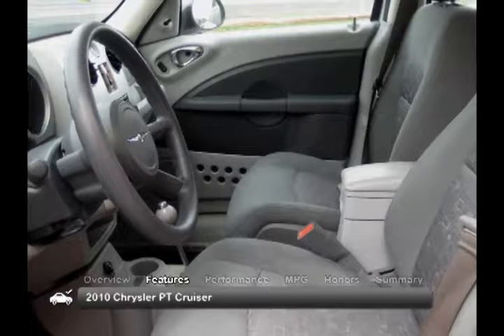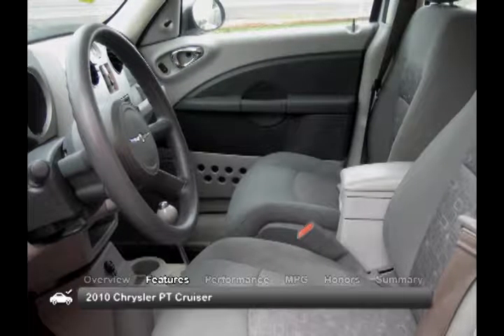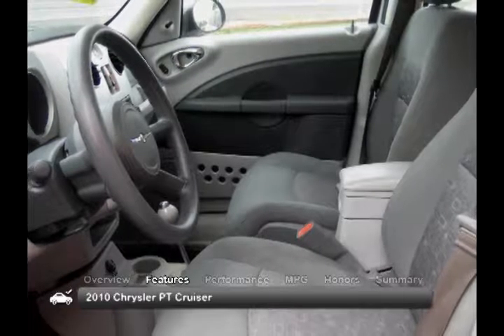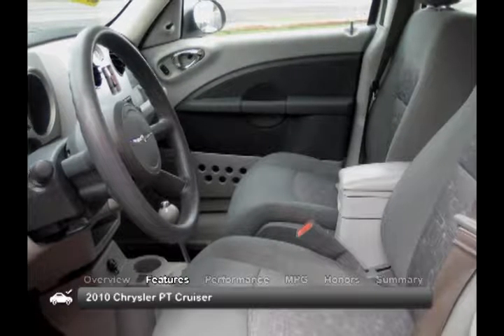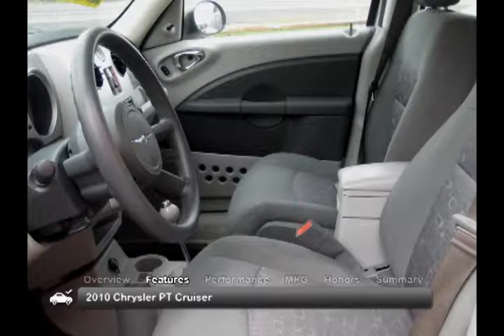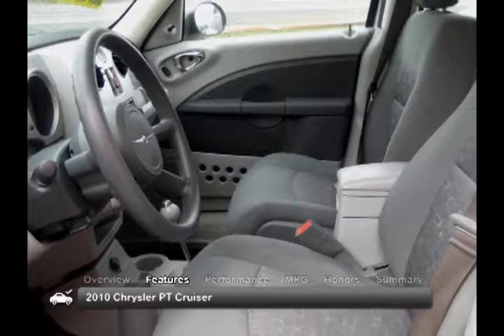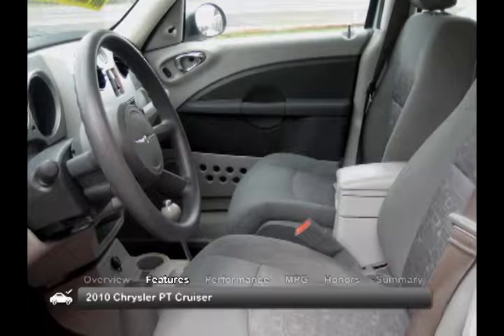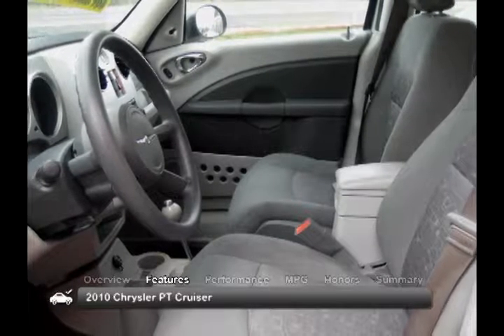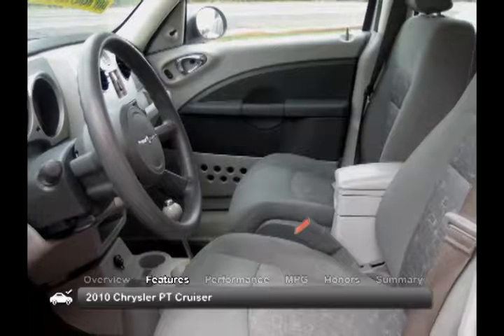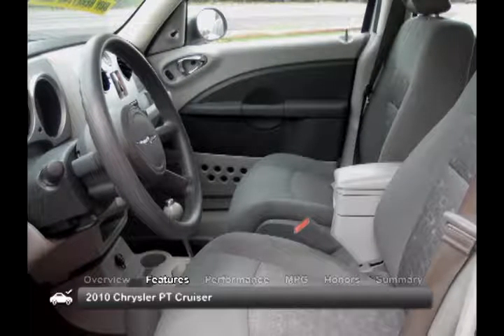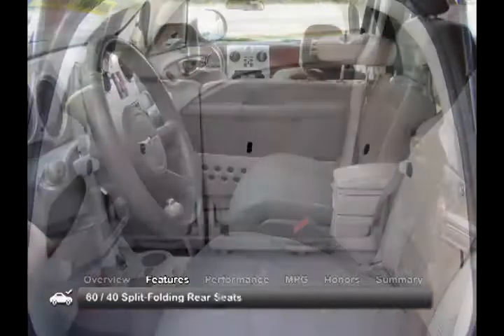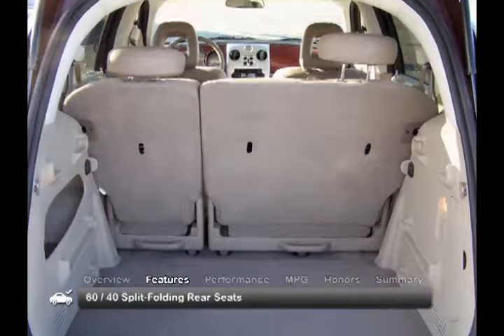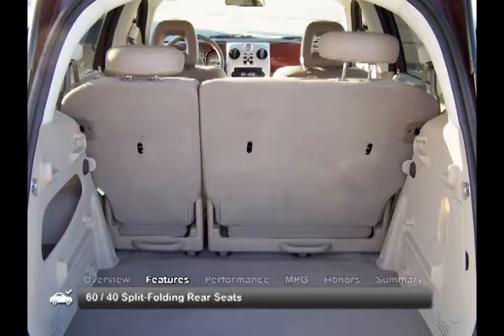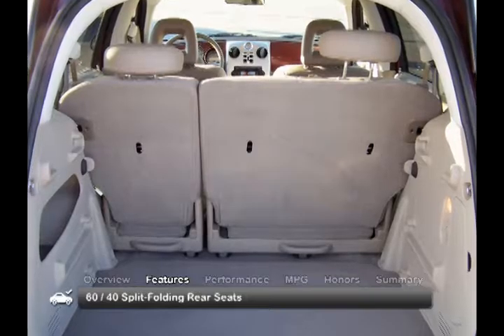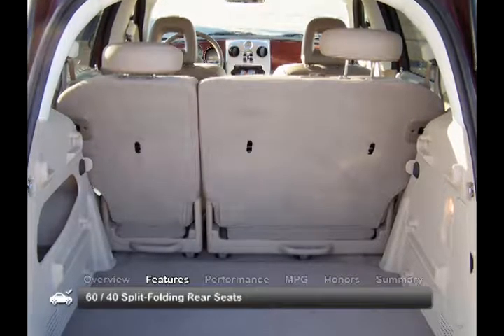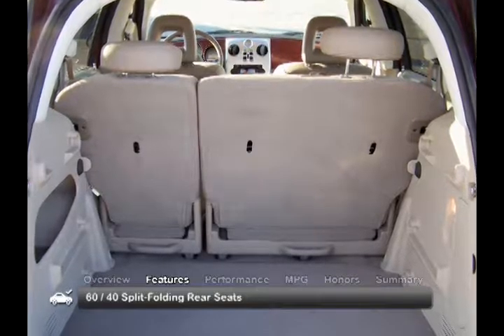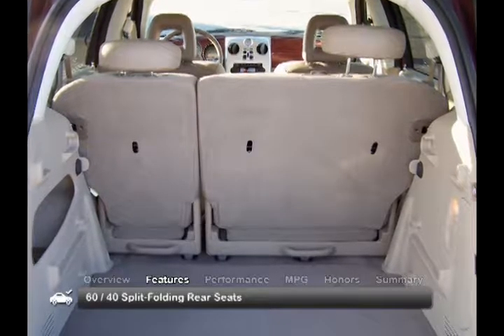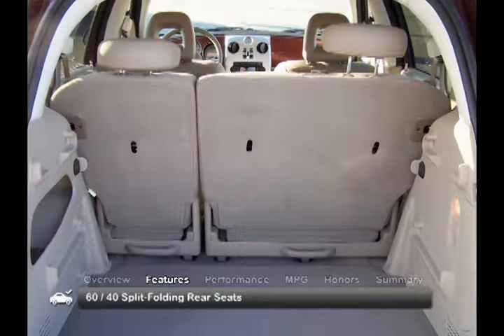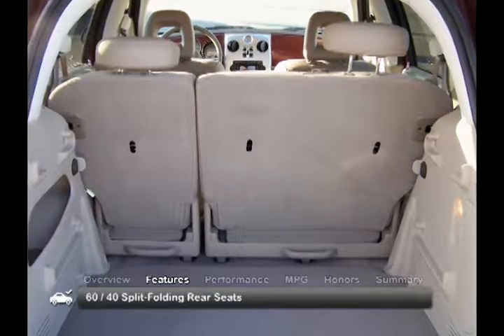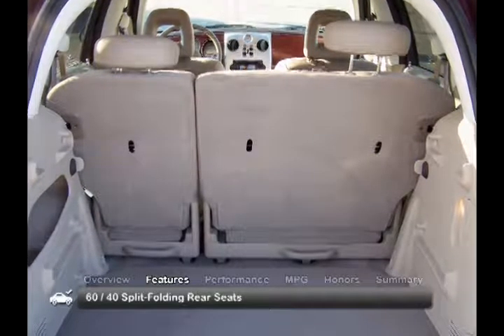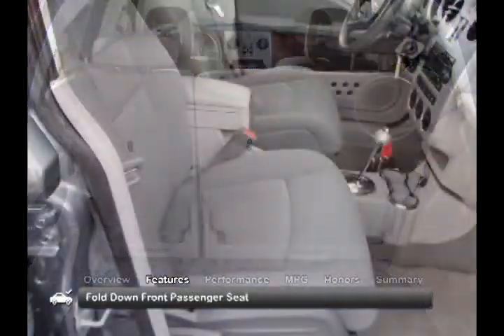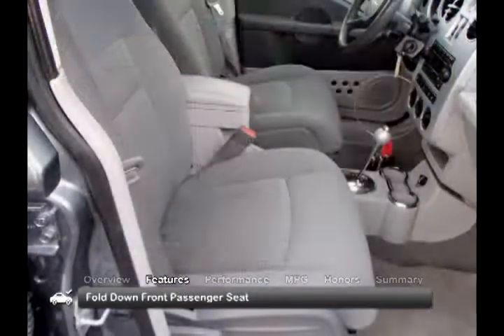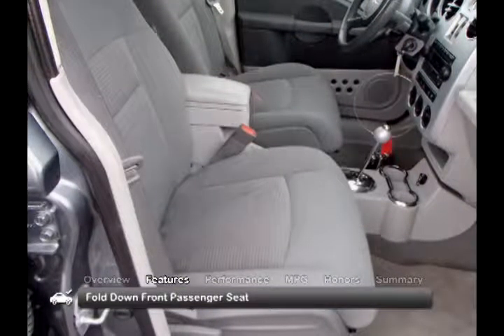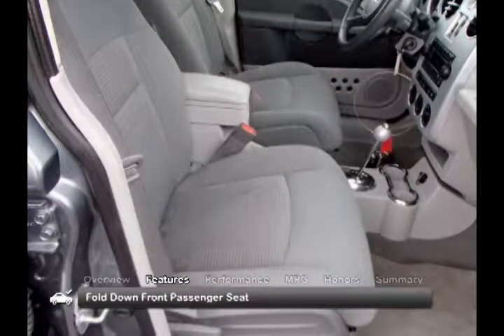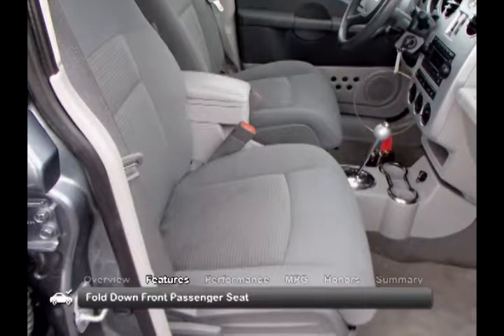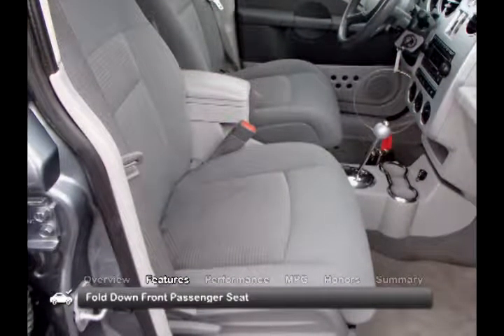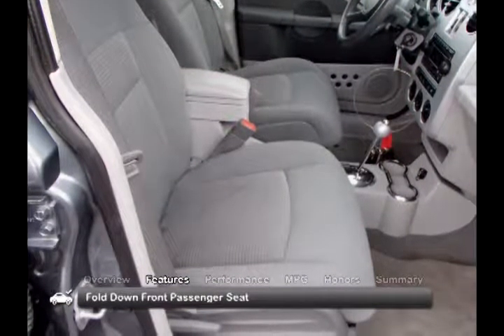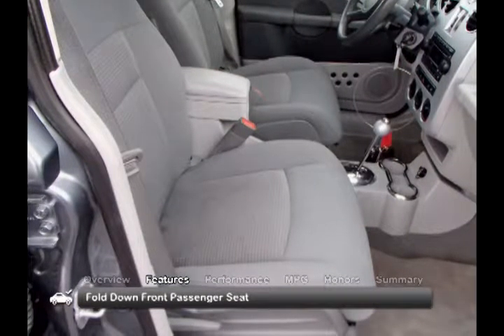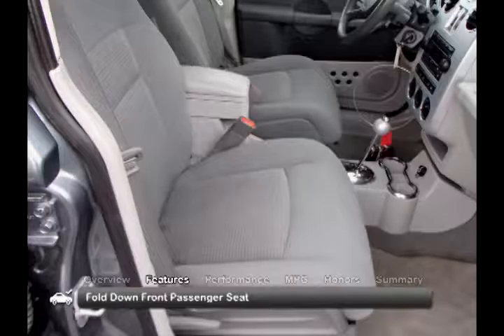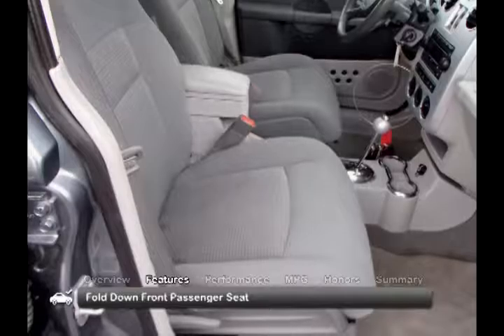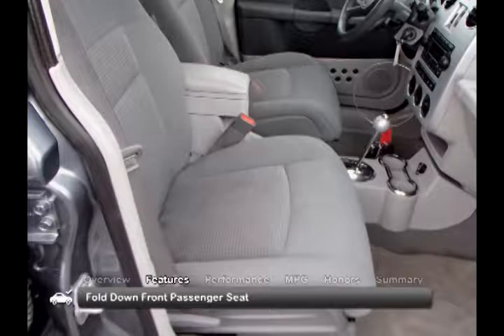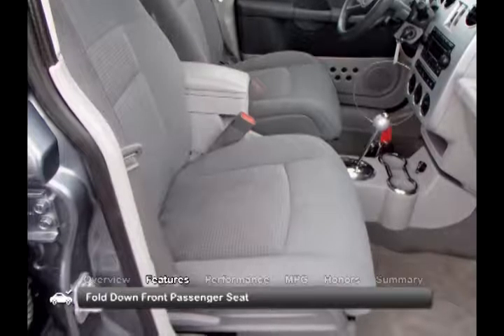If versatility is a priority, the roomy and functional cabin of the 2010 PT Cruiser comes equipped with a 60-40 split-folding rear seat, as well as a fold-down front passenger seat for carrying bulky cargo.